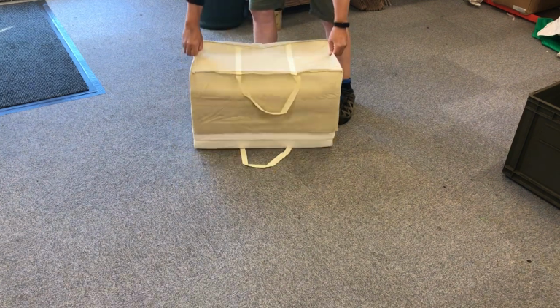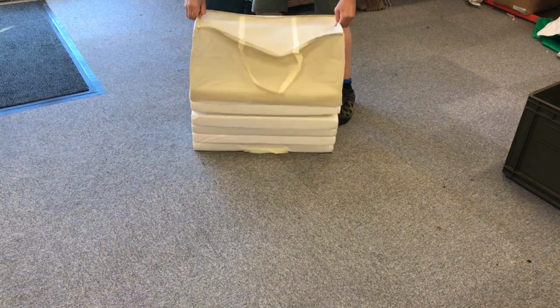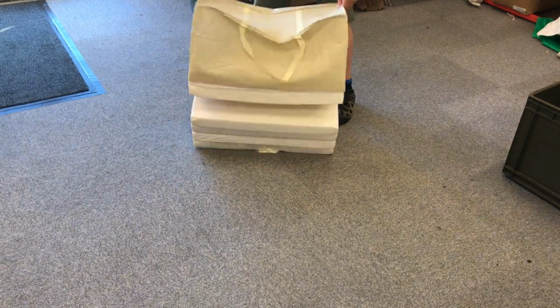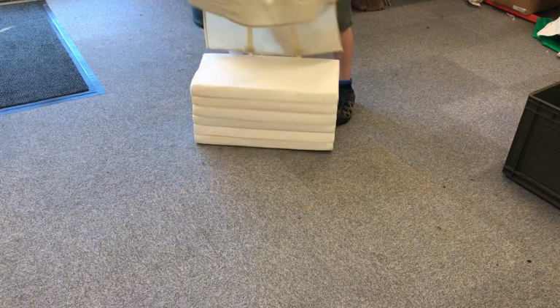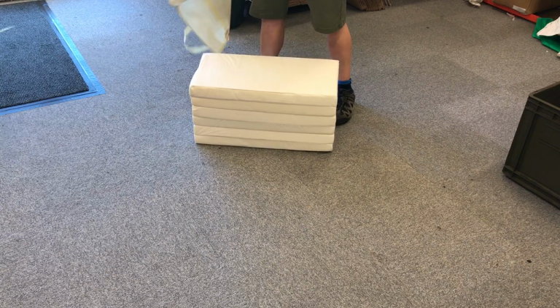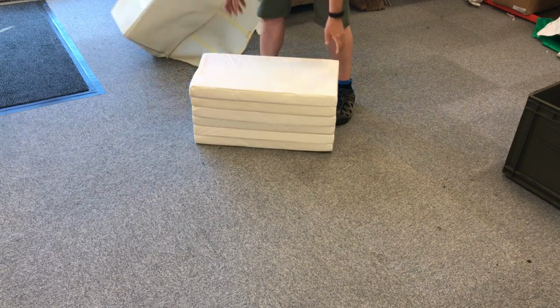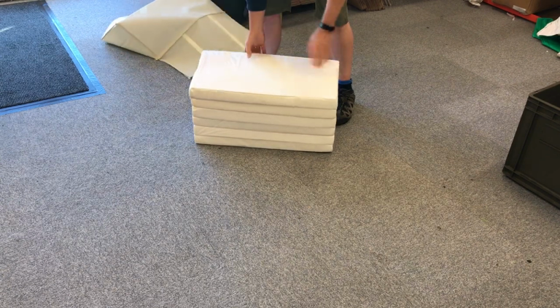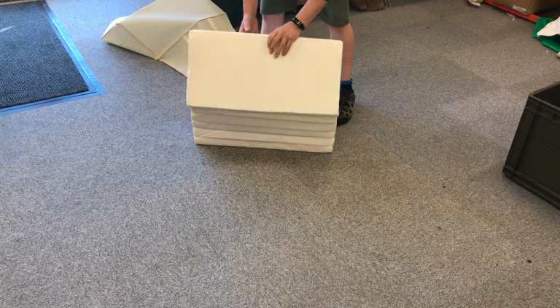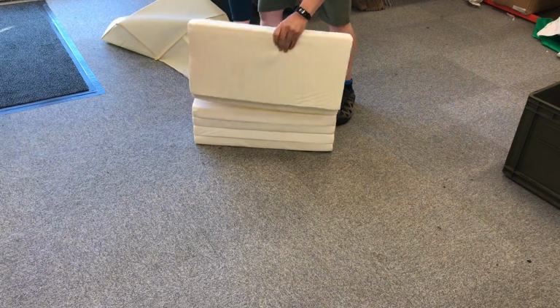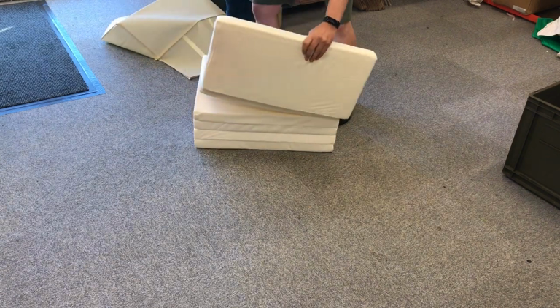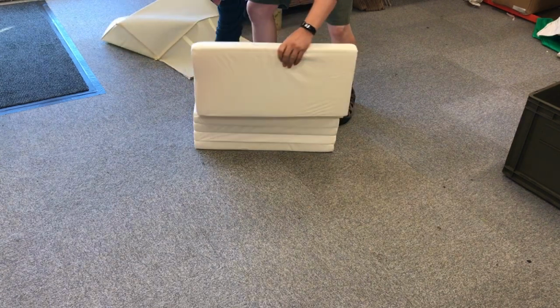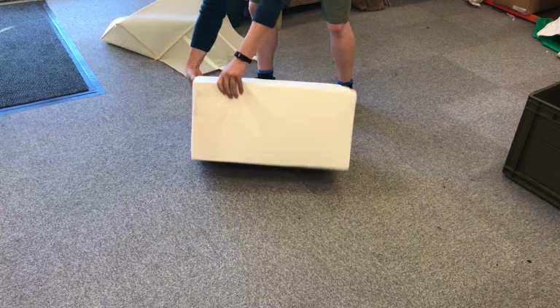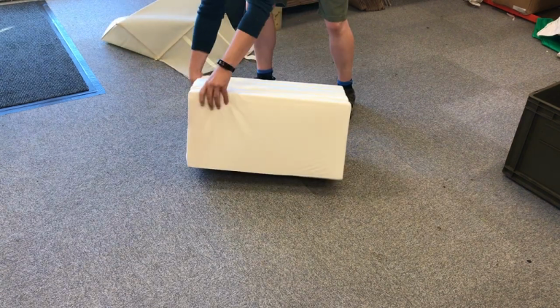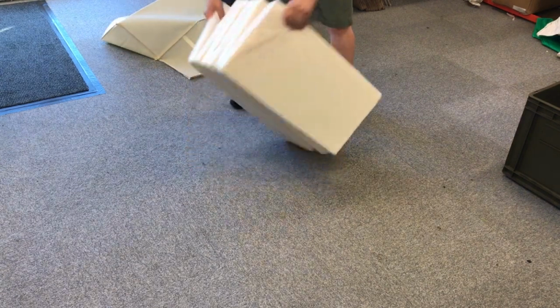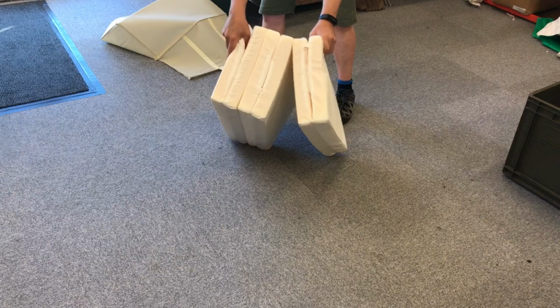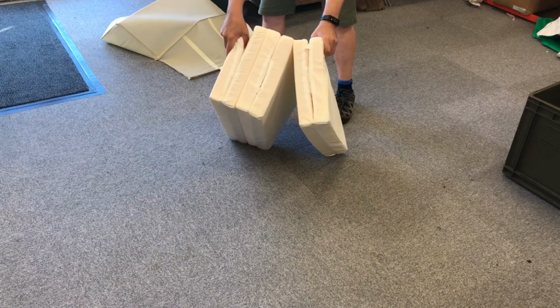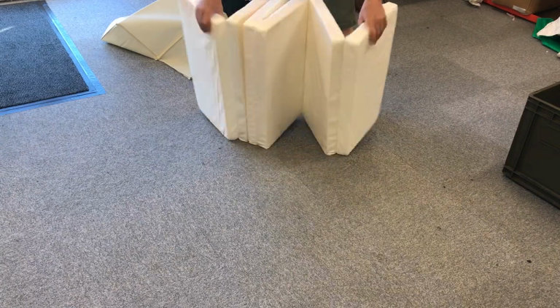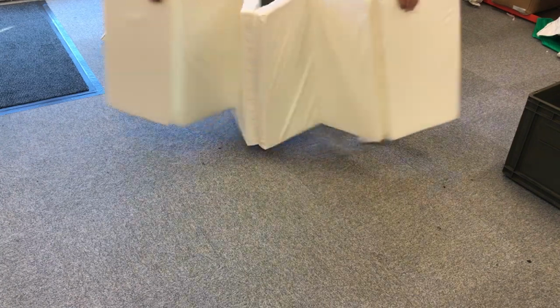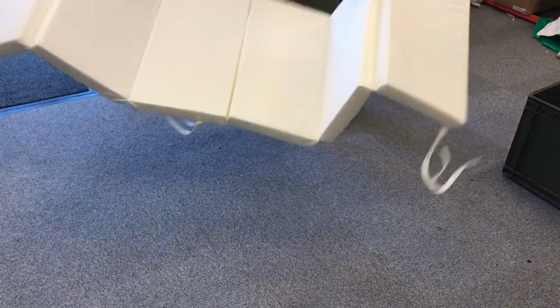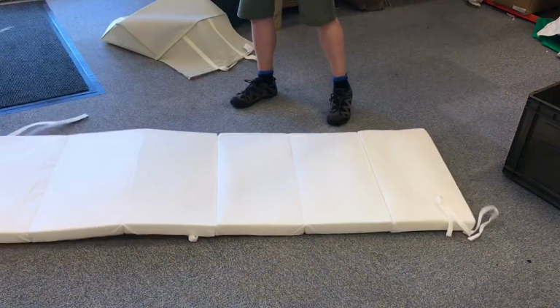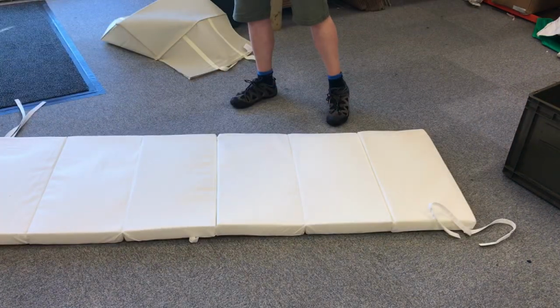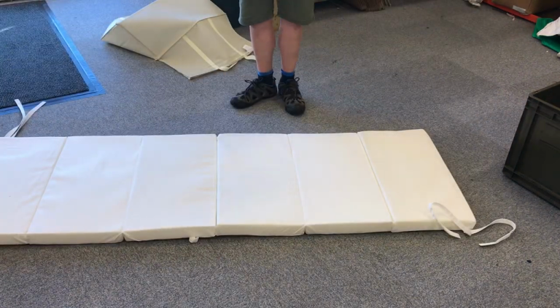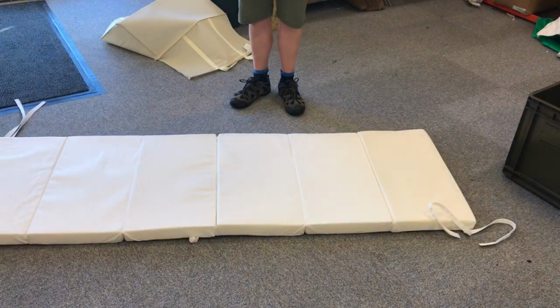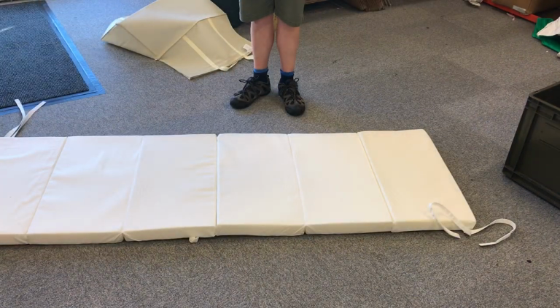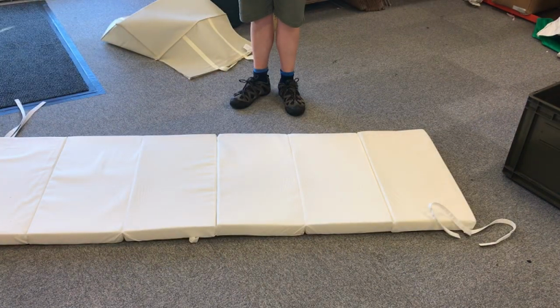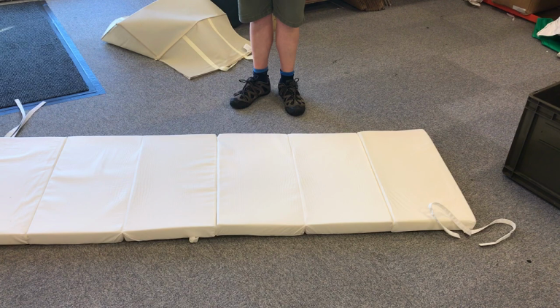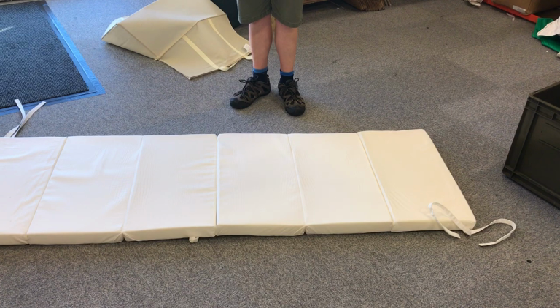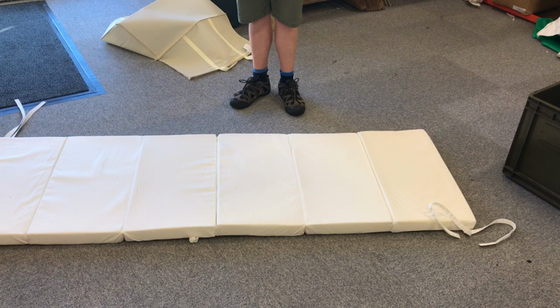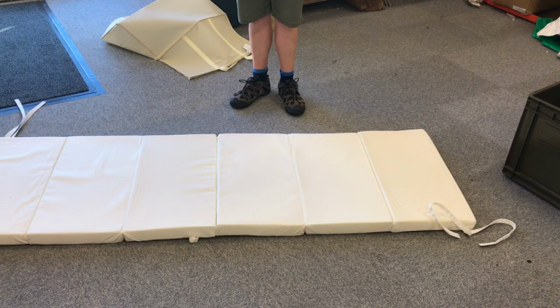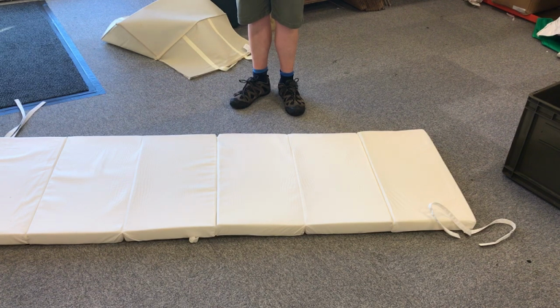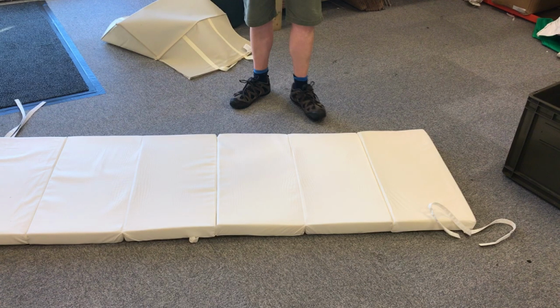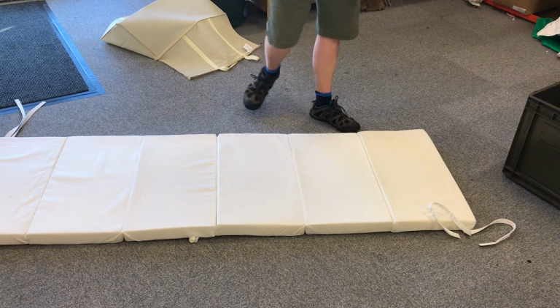As you can see, they're concertinaed up. Once opened up, it's relatively thick — you can see it fully covers the whole length of the cot bed and makes it a very much more comfortable sleeping experience.